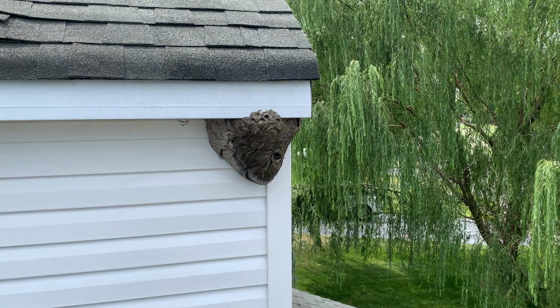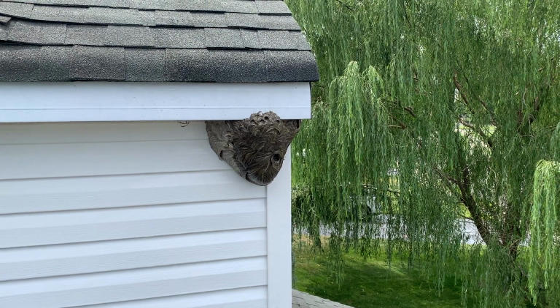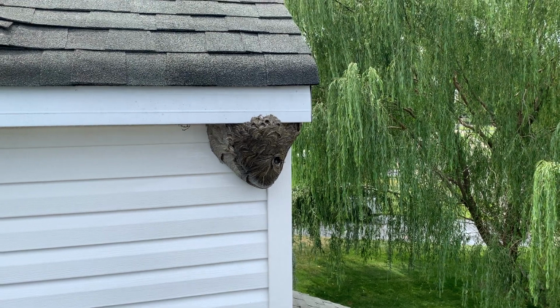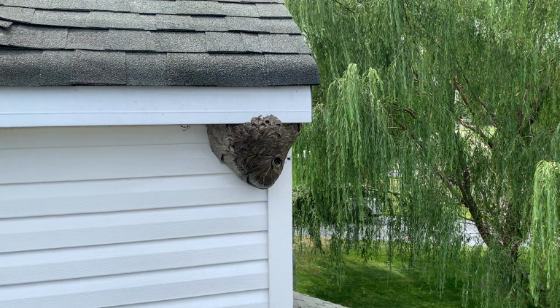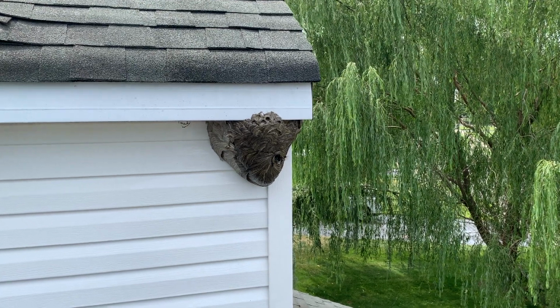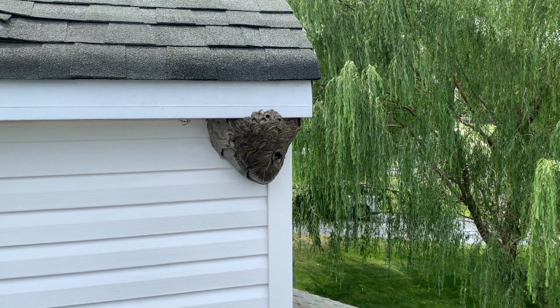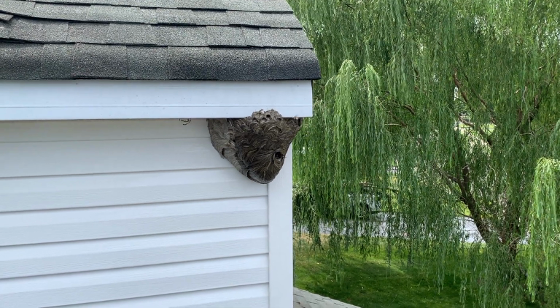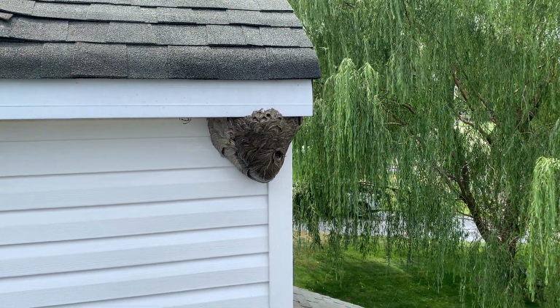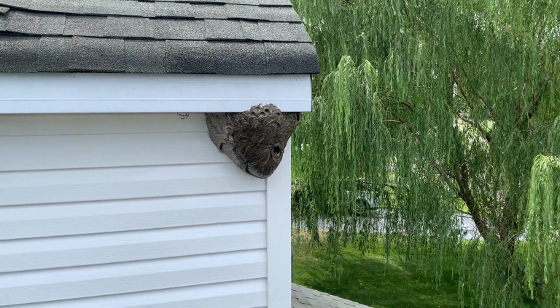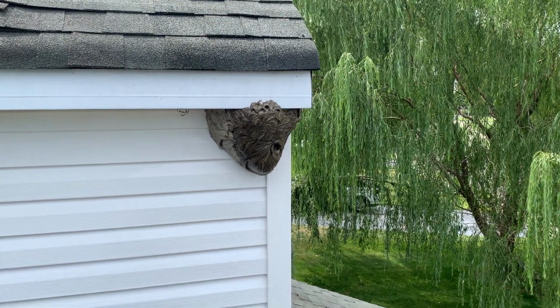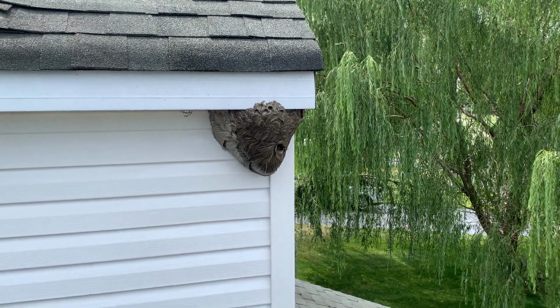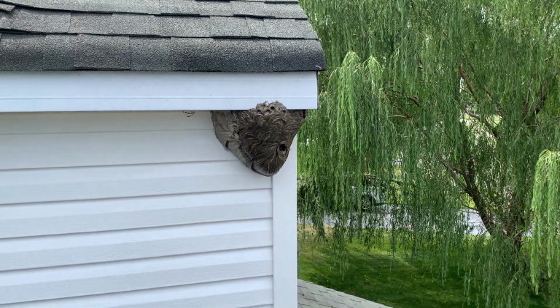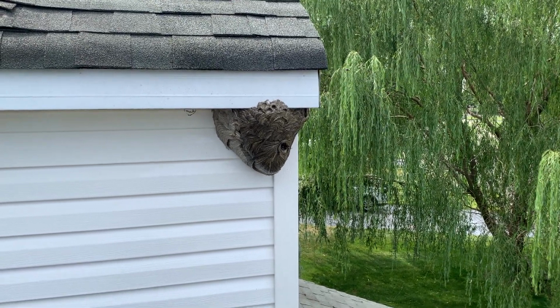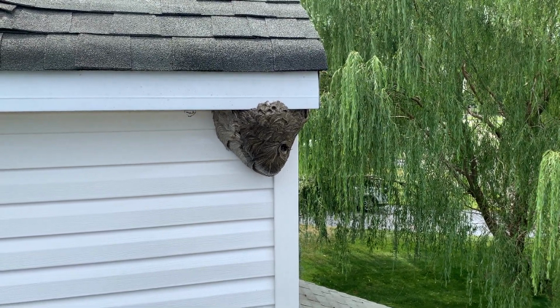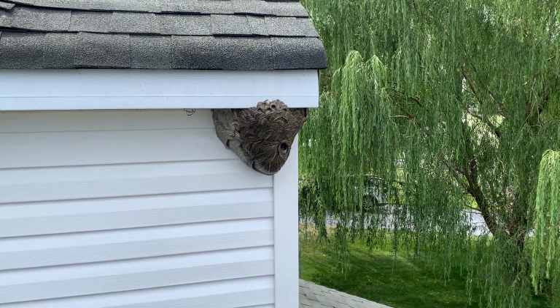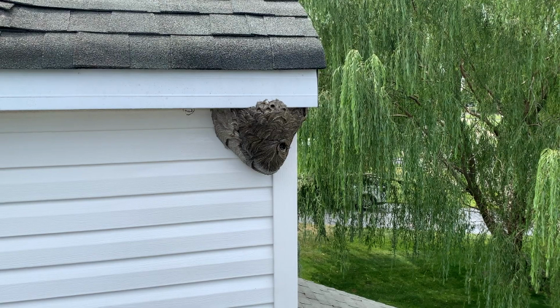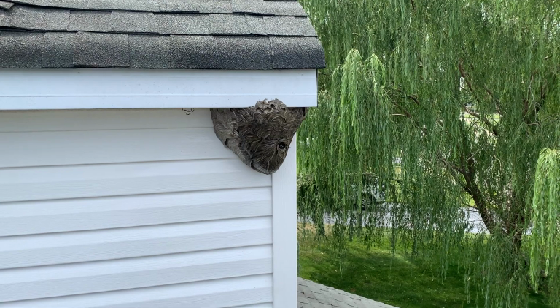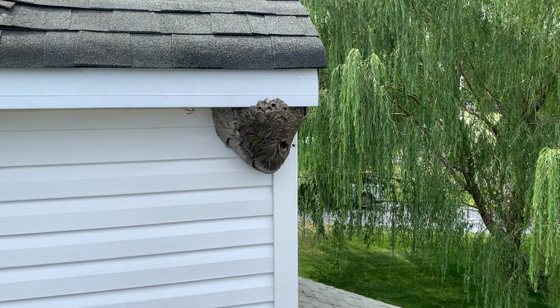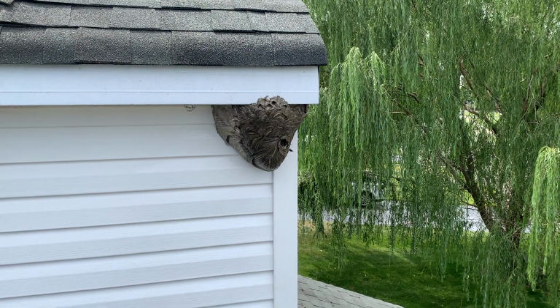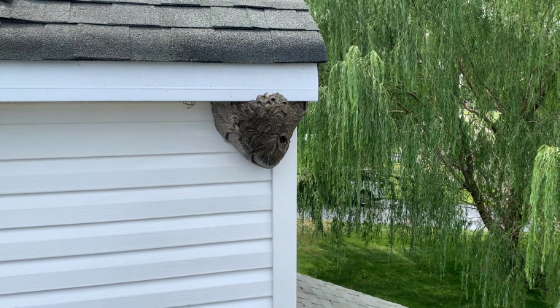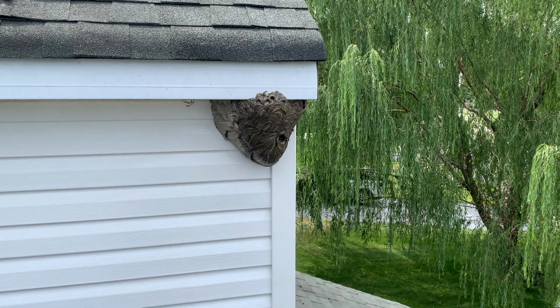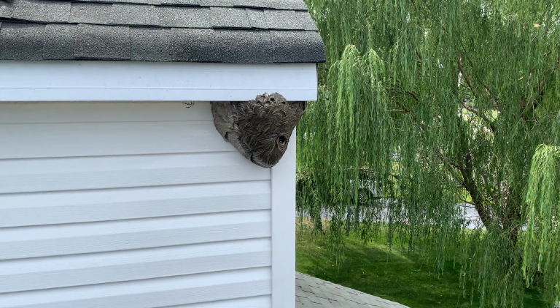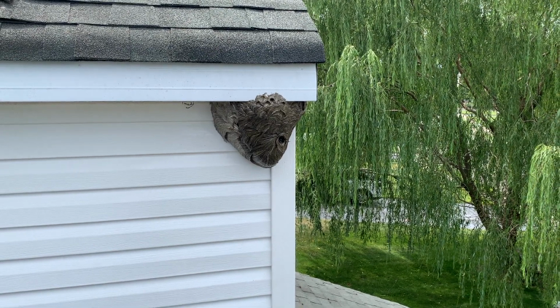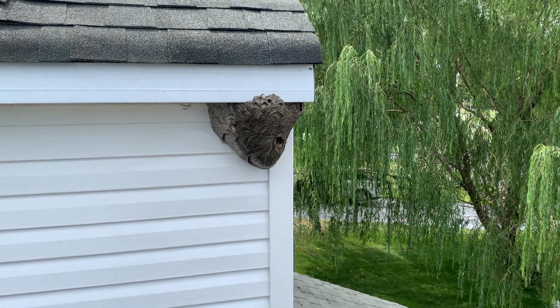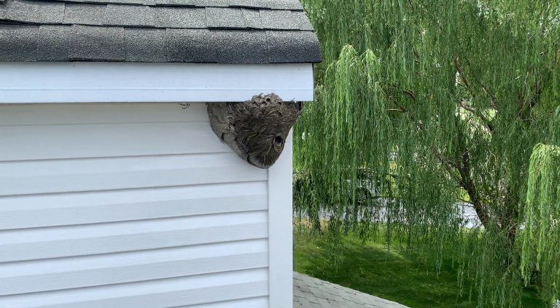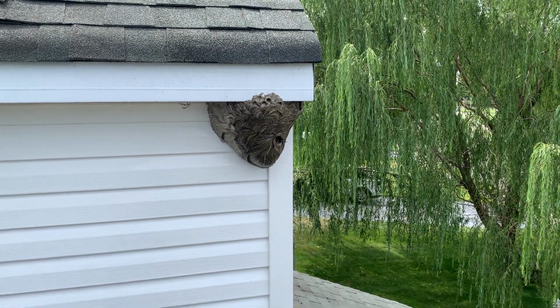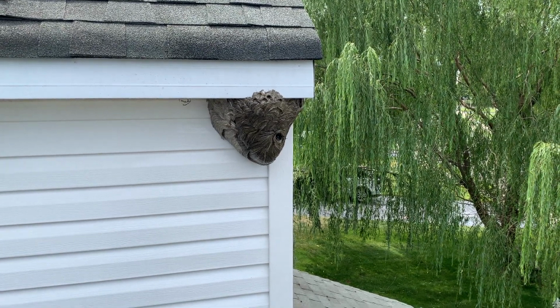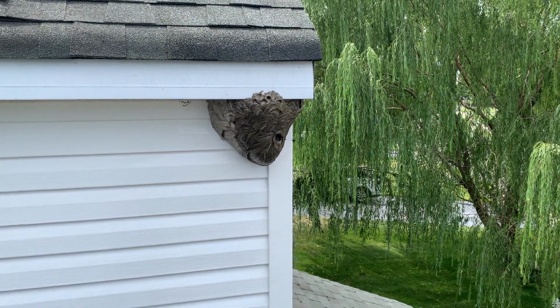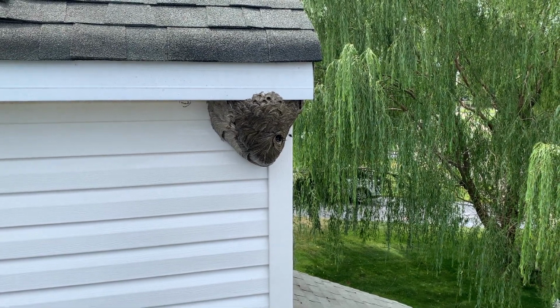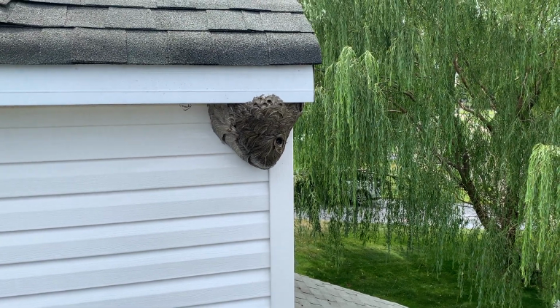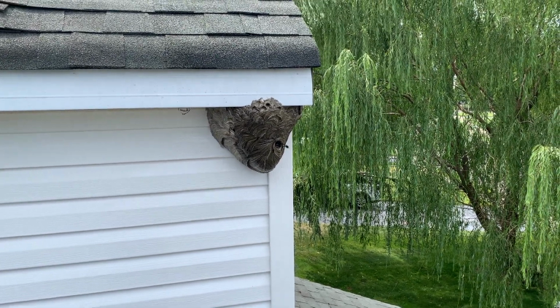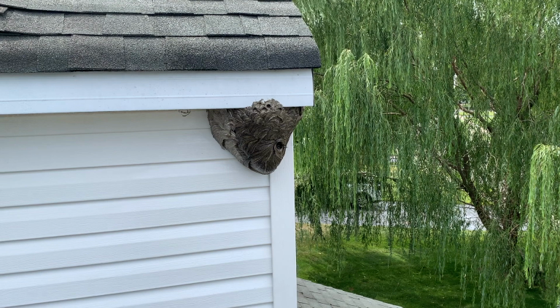Next, we're going to remove the nest, properly dispose of it, and treat the area with a residual application to prevent any future stinging insects from rebuilding the nest.